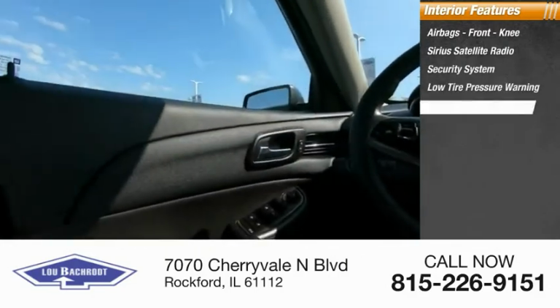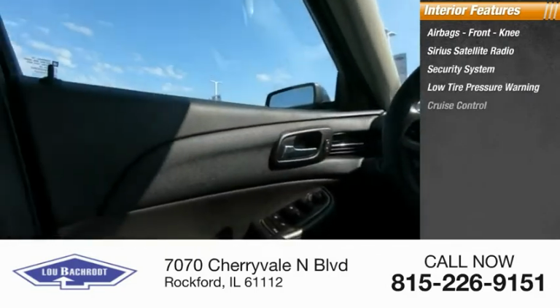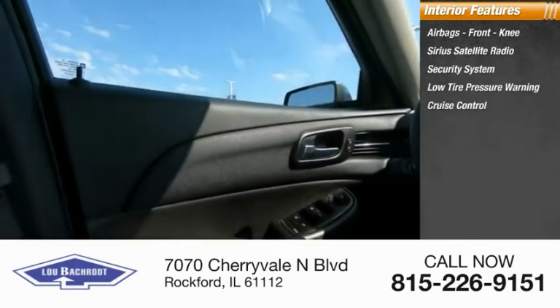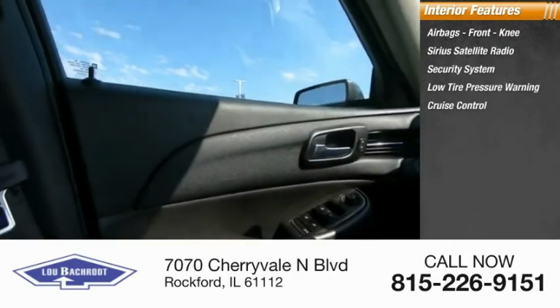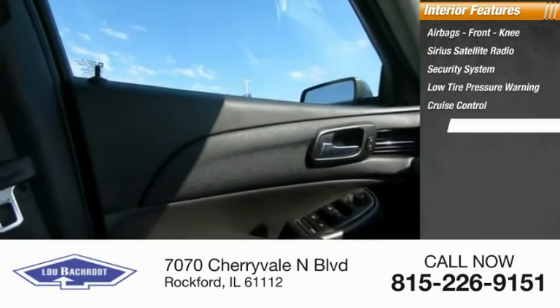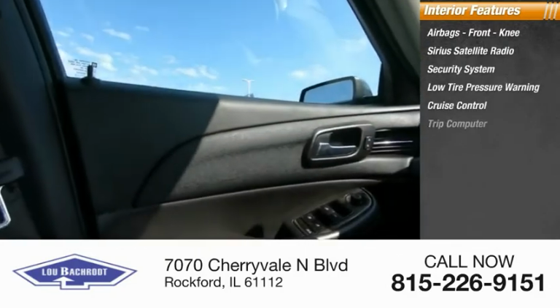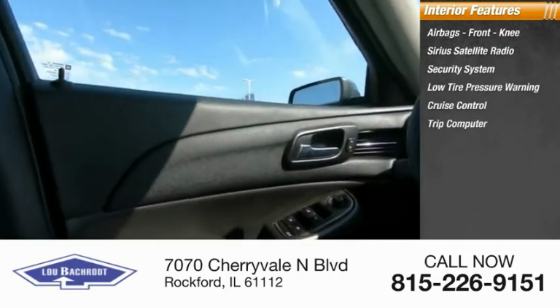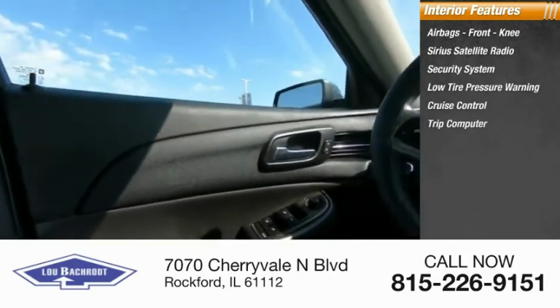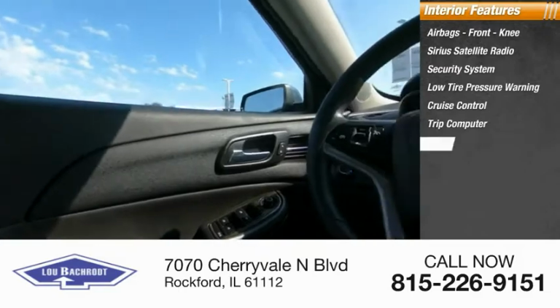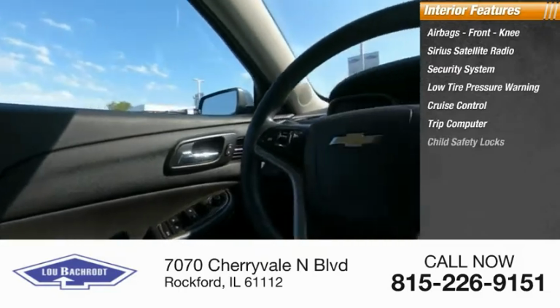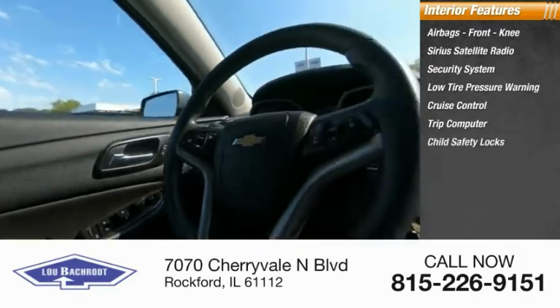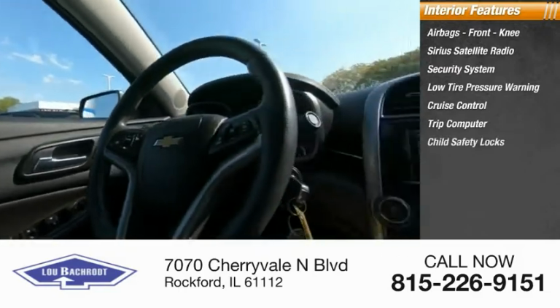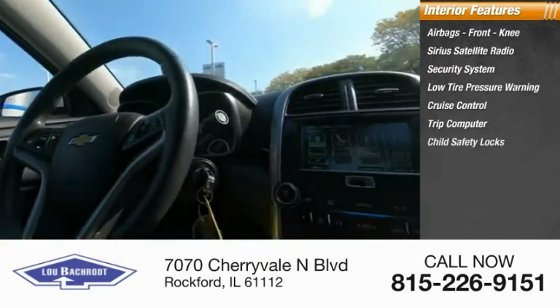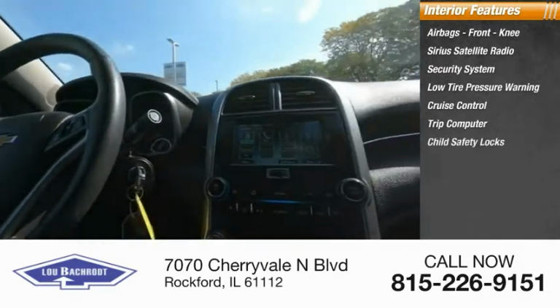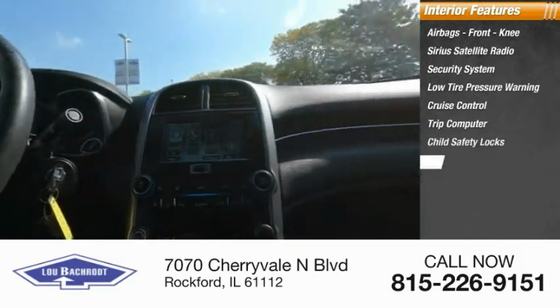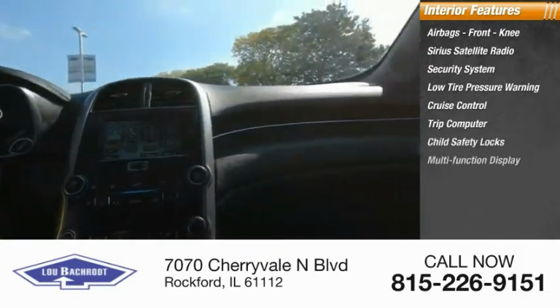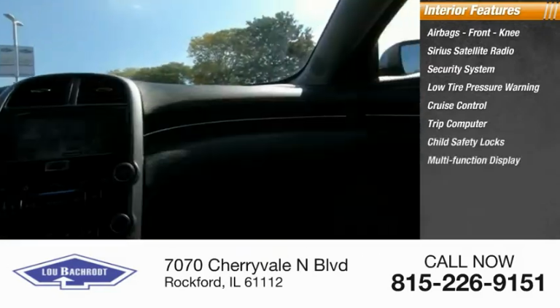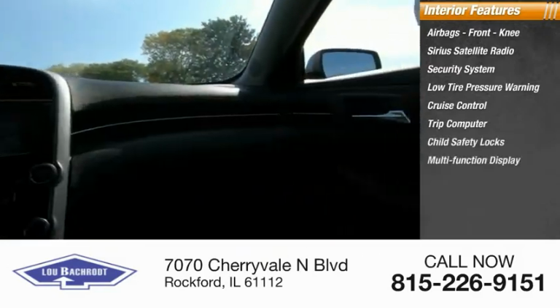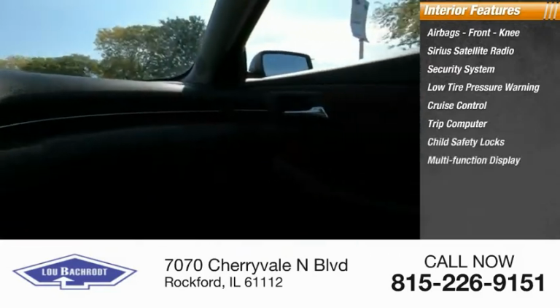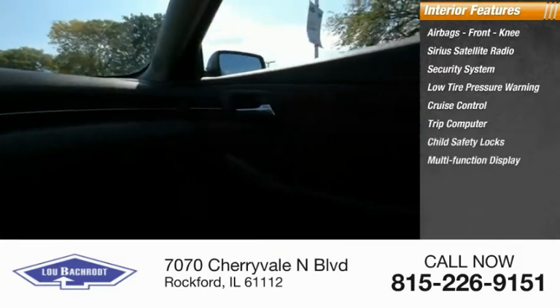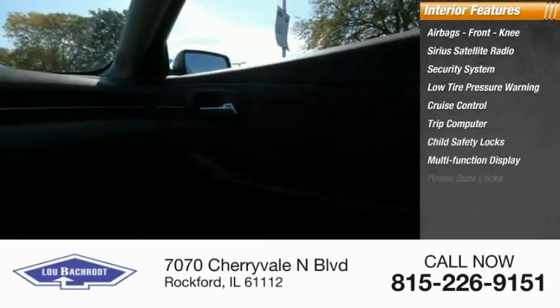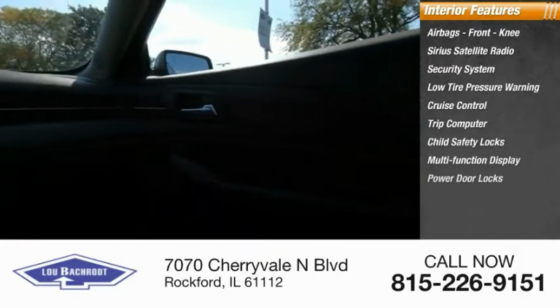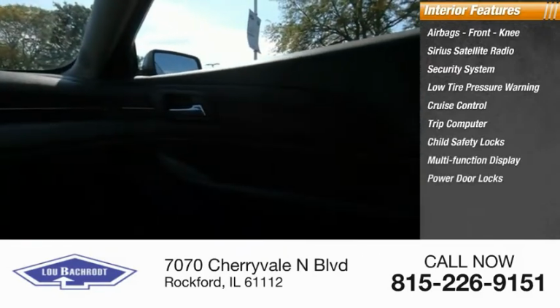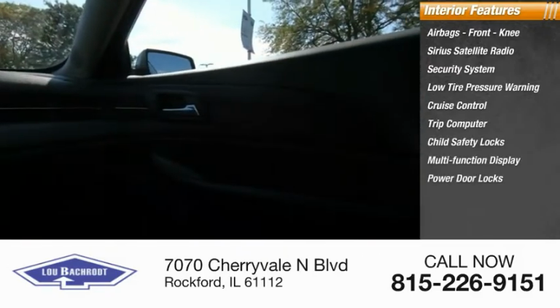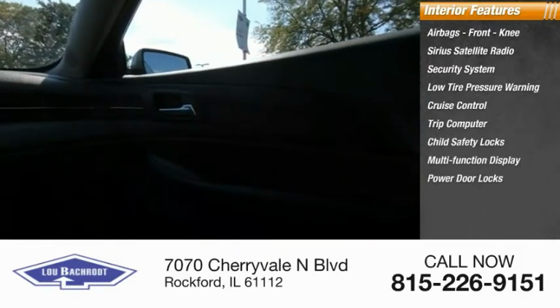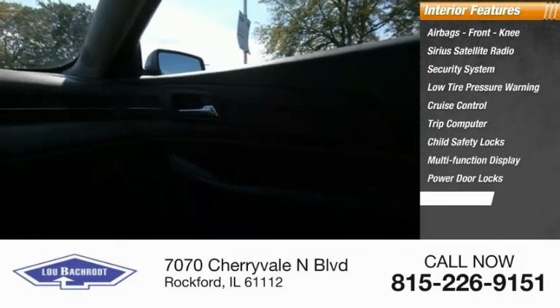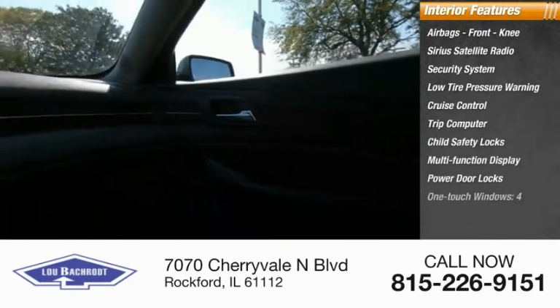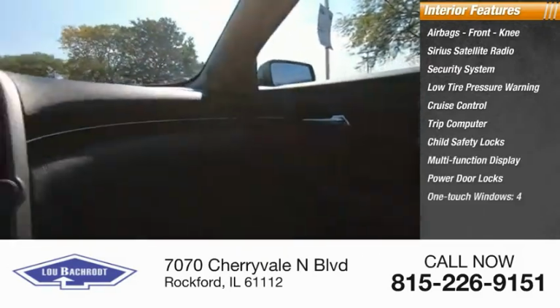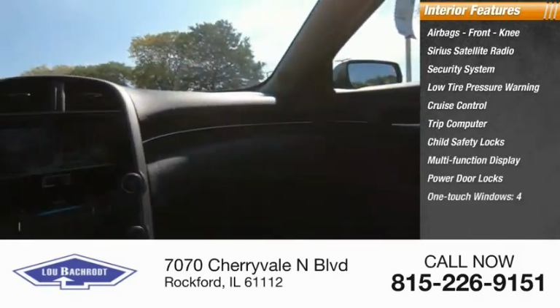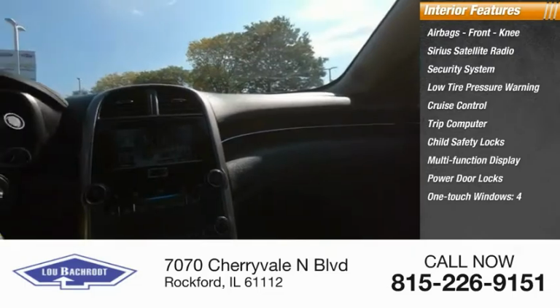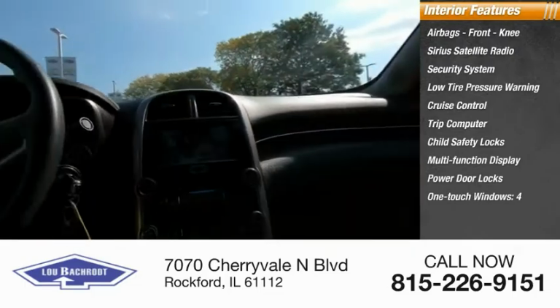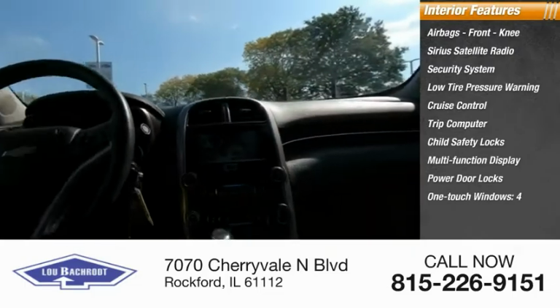Cruise control, trip computer, child safety locks, multifunction display, power door locks, and one-touch windows on all four.